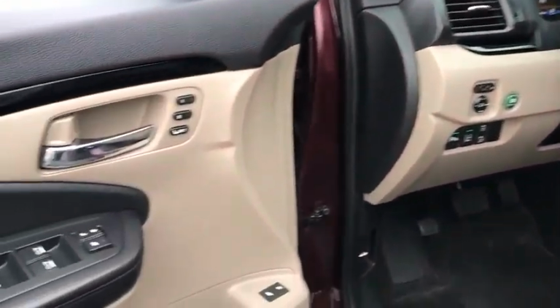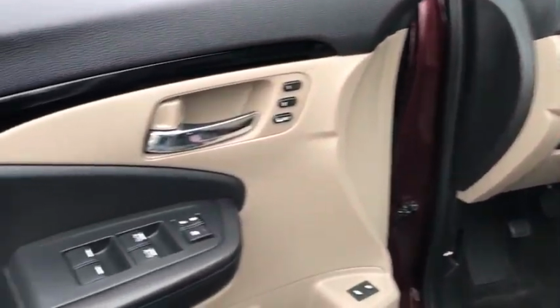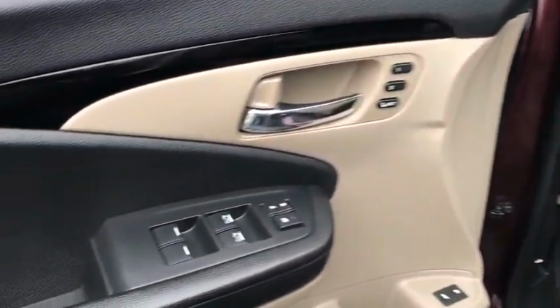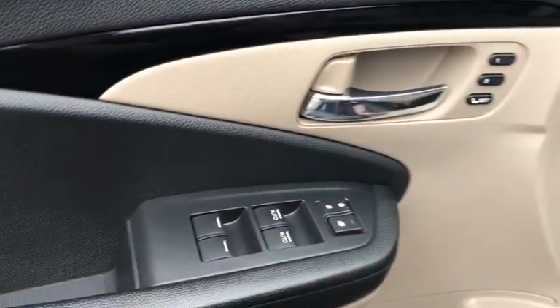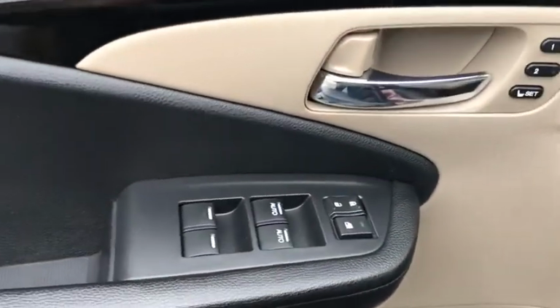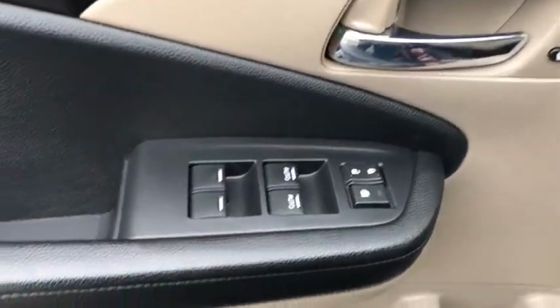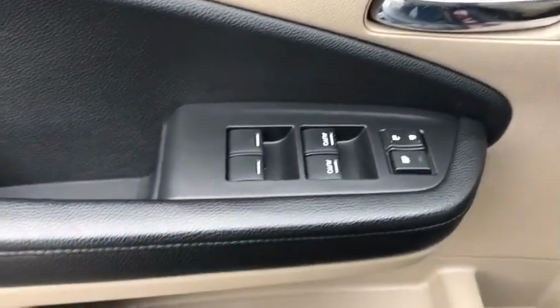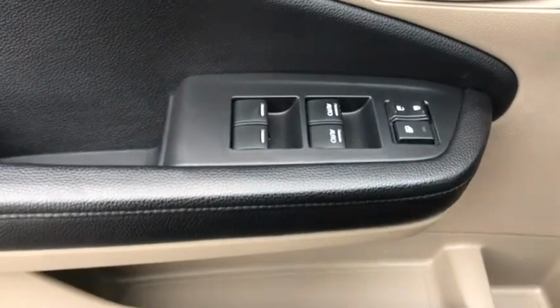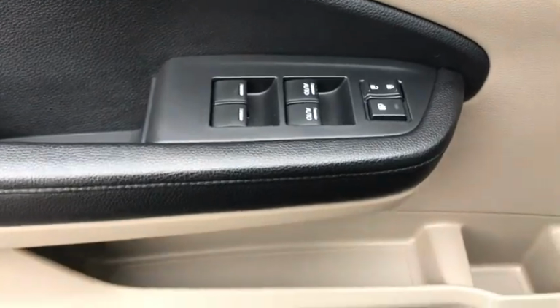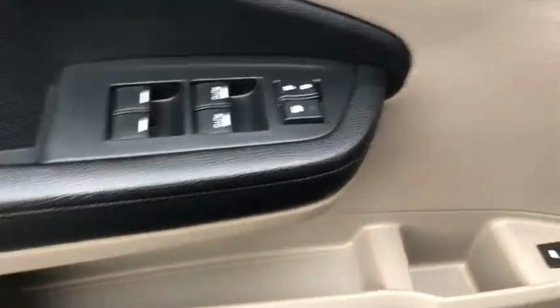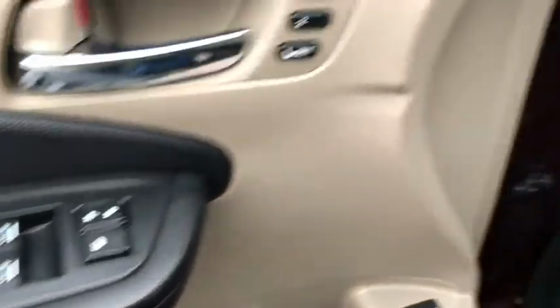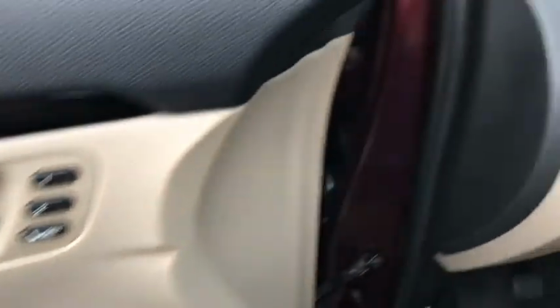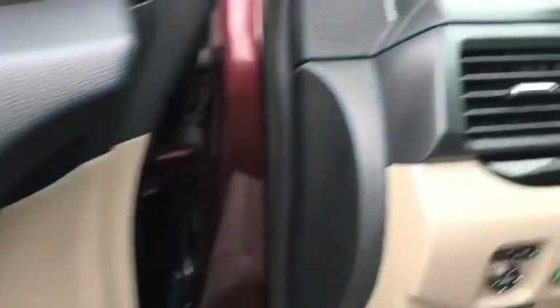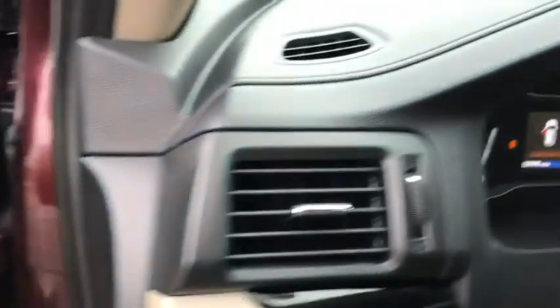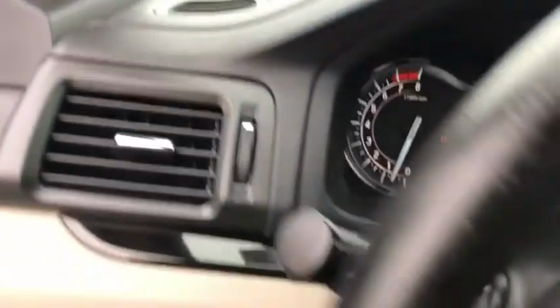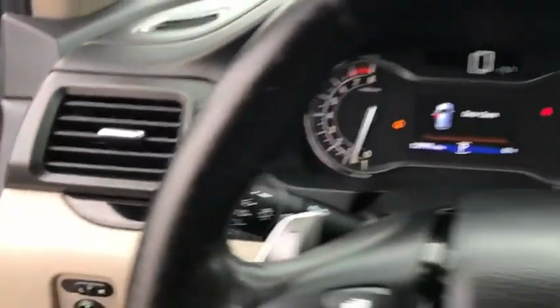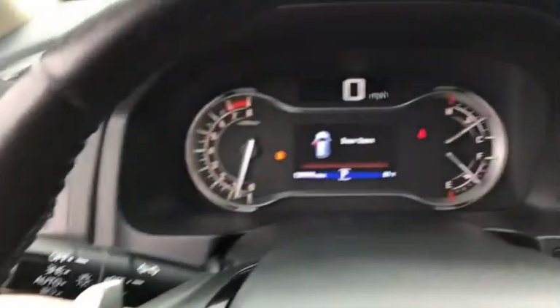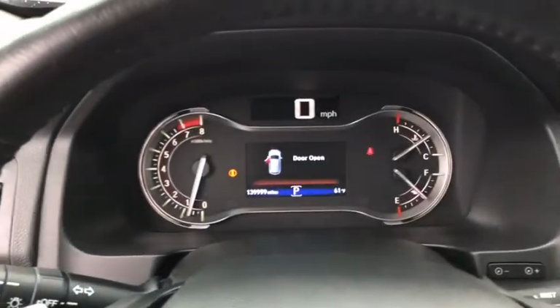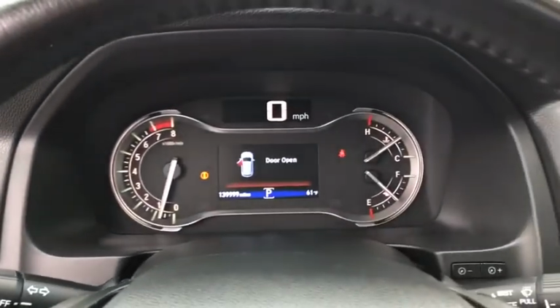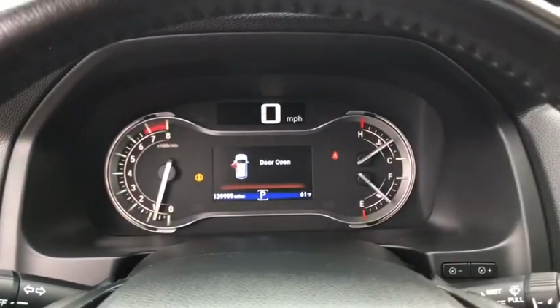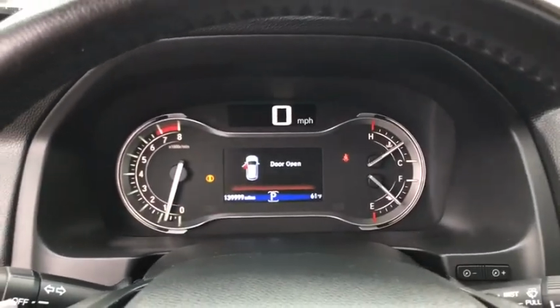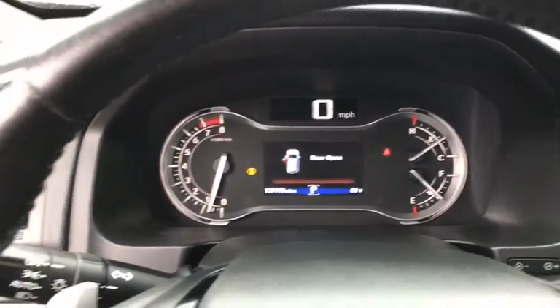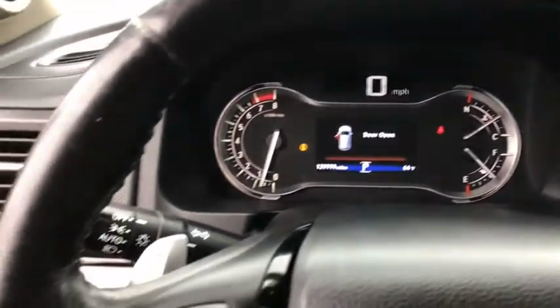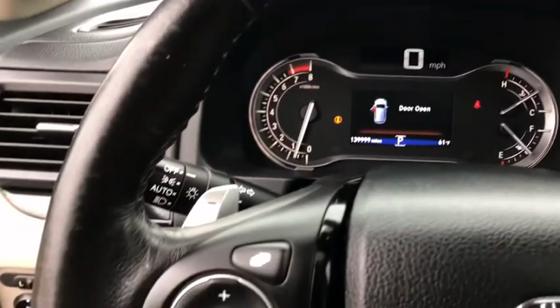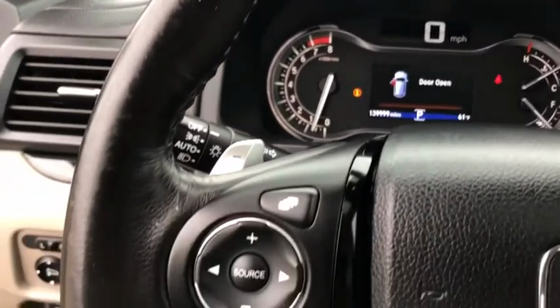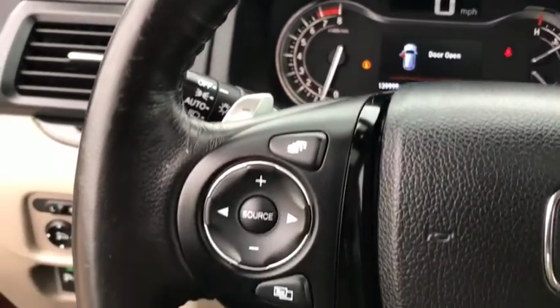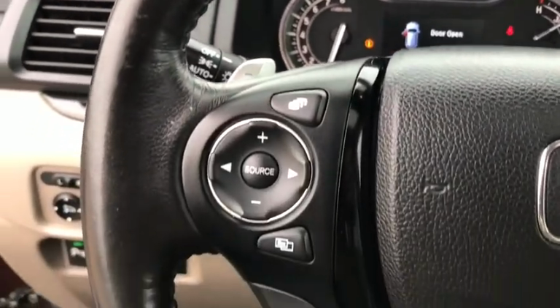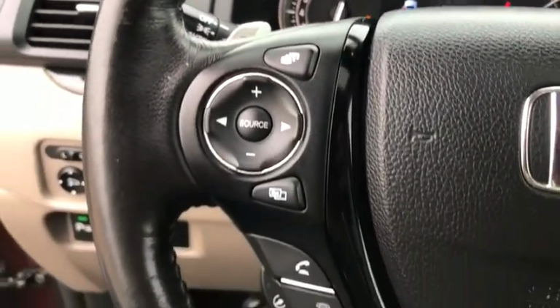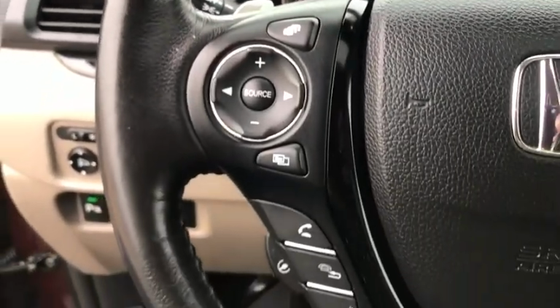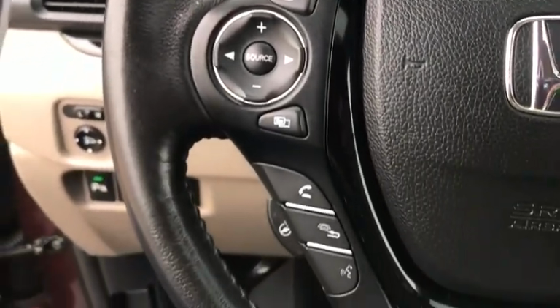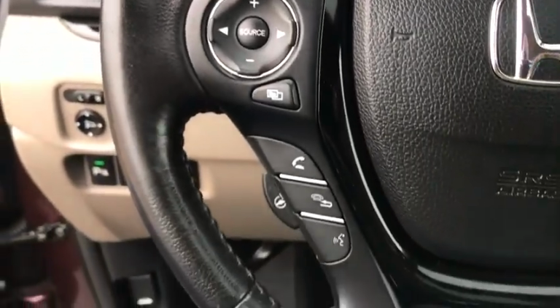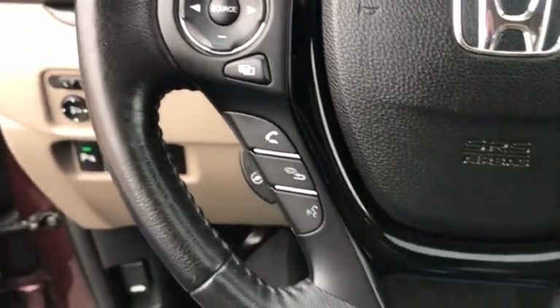Fog lights, security system, power windows, trip computer, heated front seat, heated steering wheel, compass, electronic stability control, brake assist, tachometer.